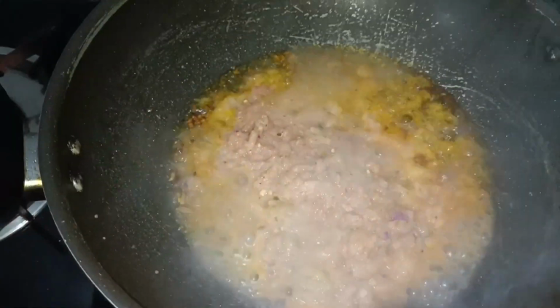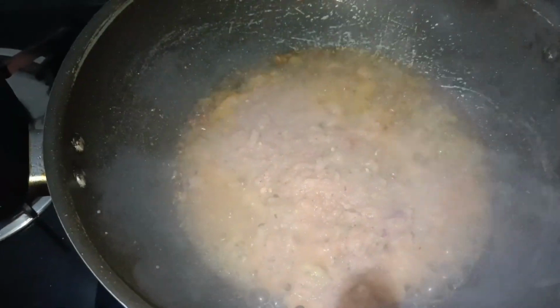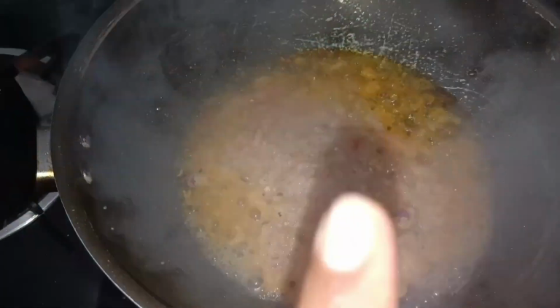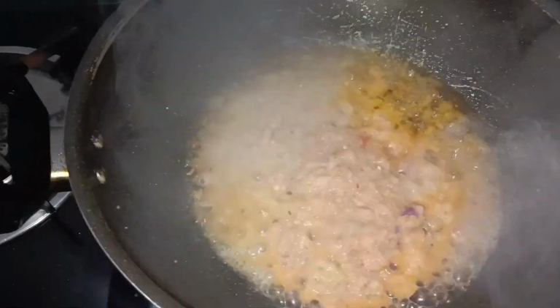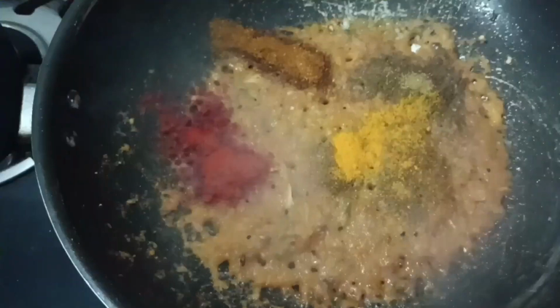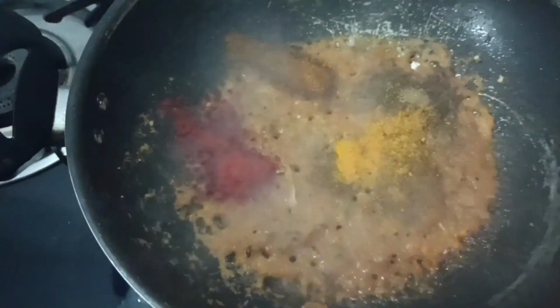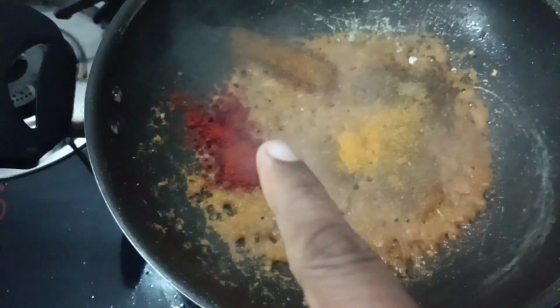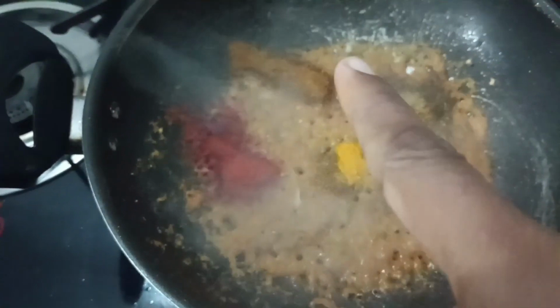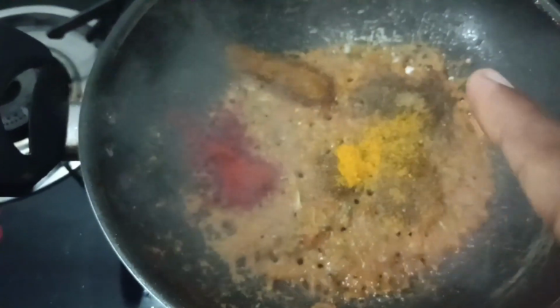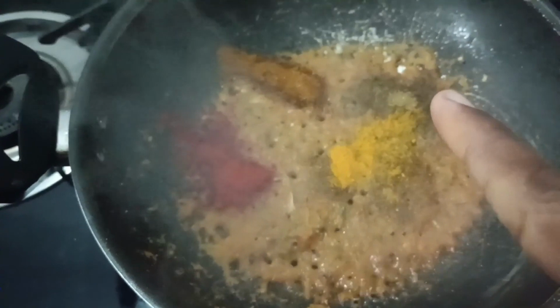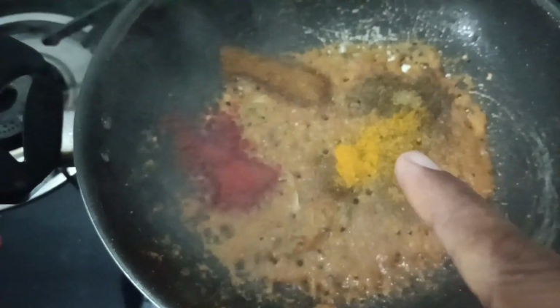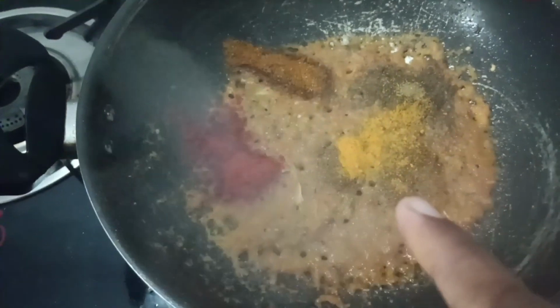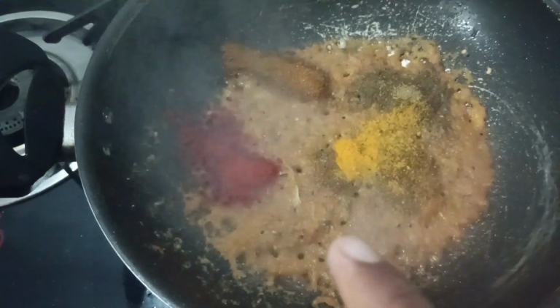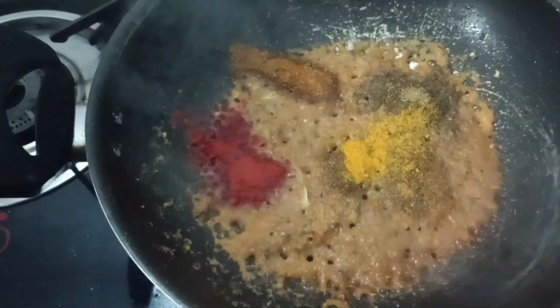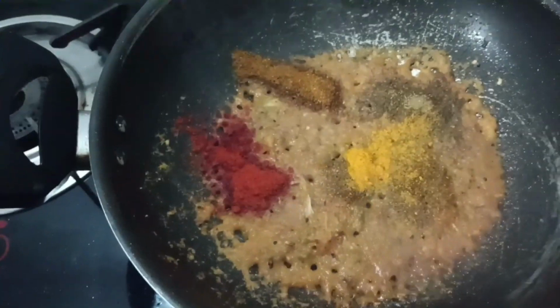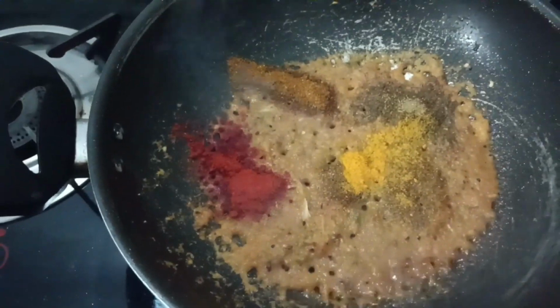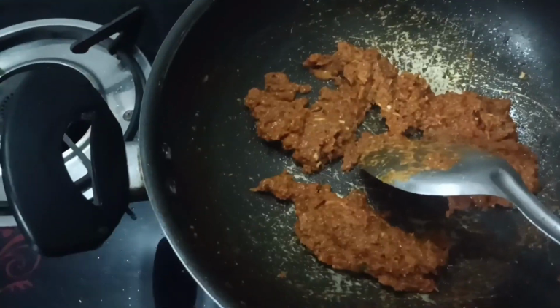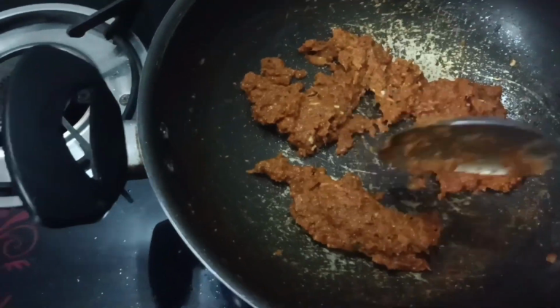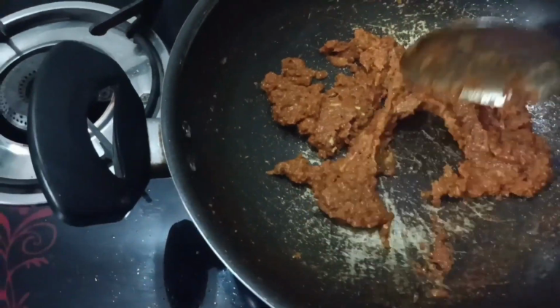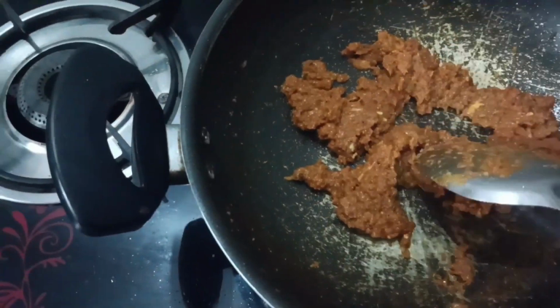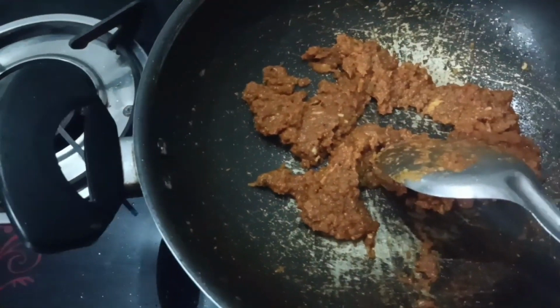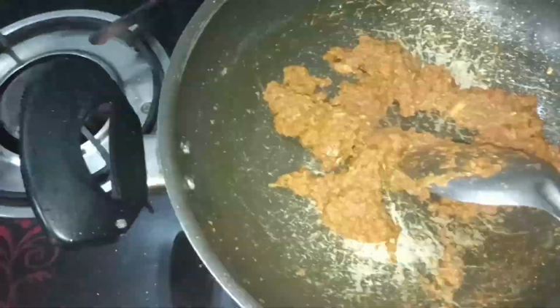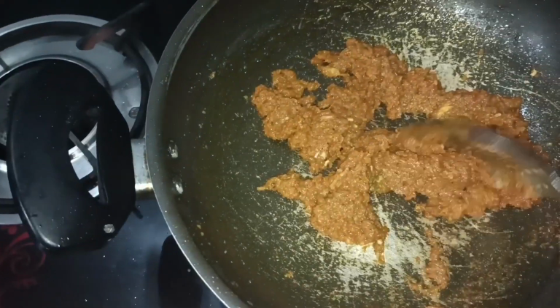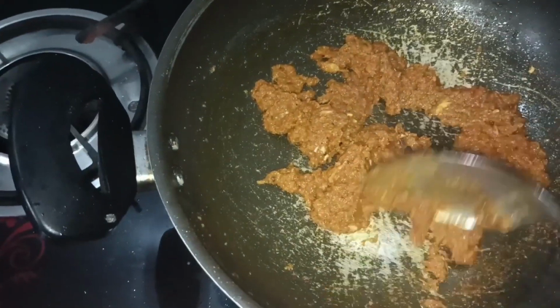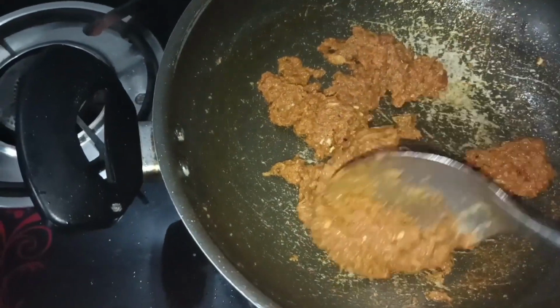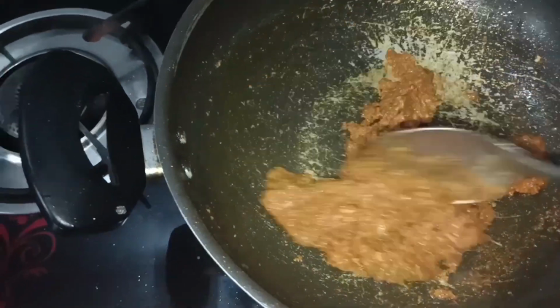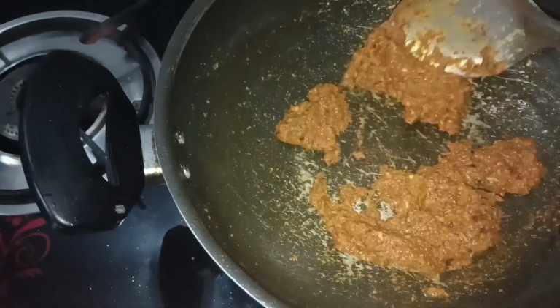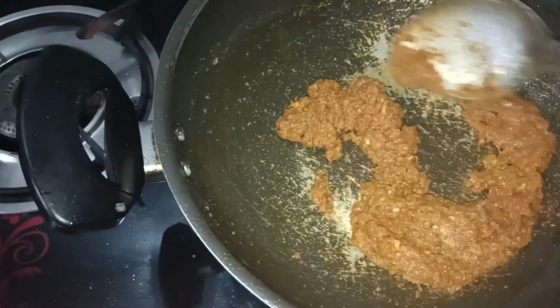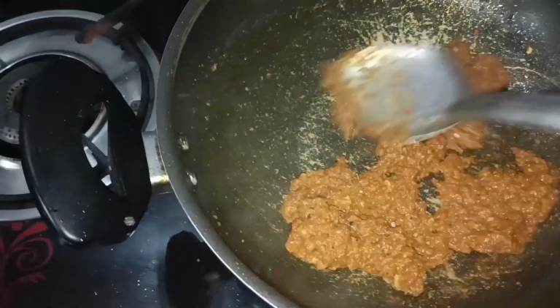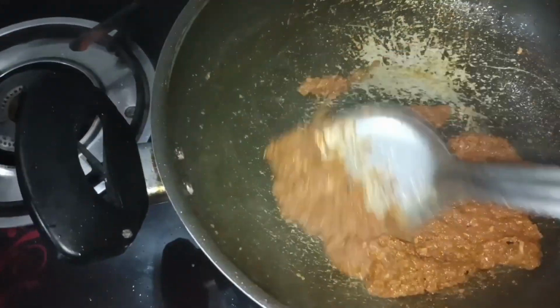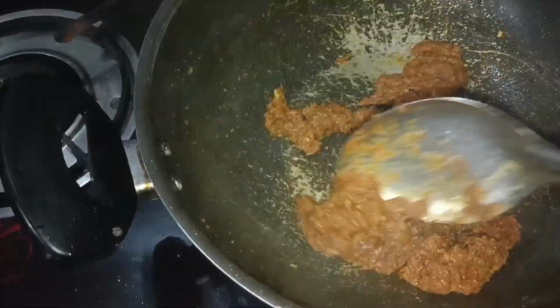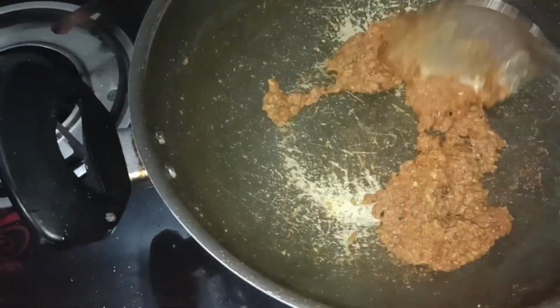I added it to my consistency. I've got a paste and found the paste. Here I added the paste and made it, then added a cream paste.